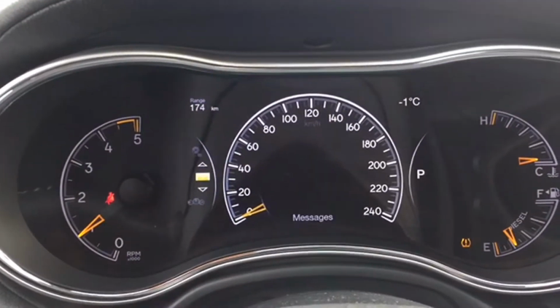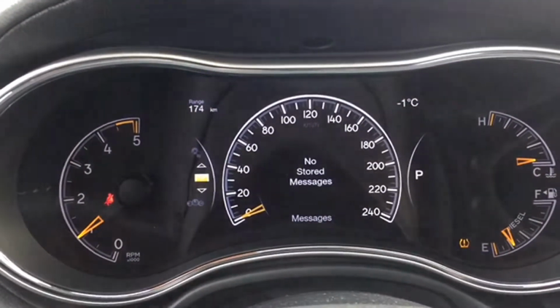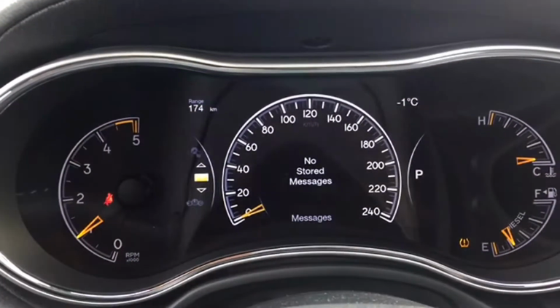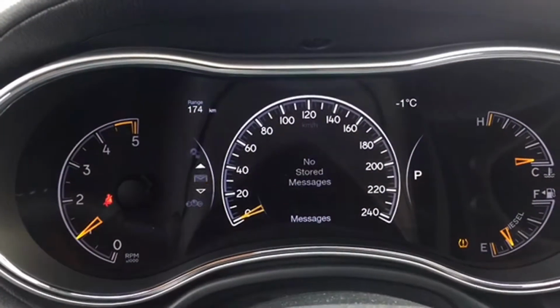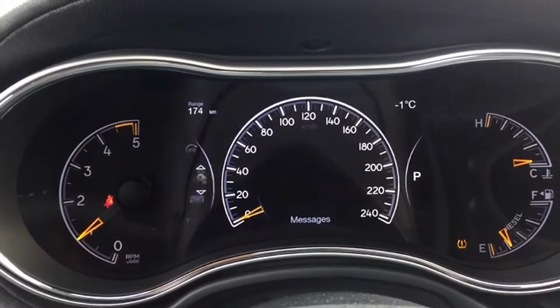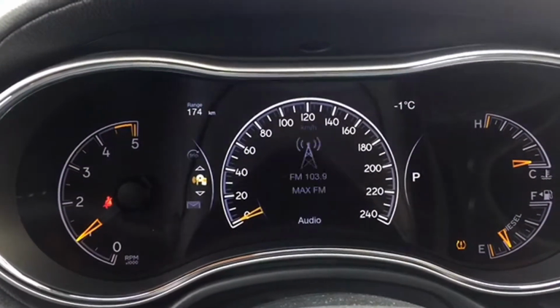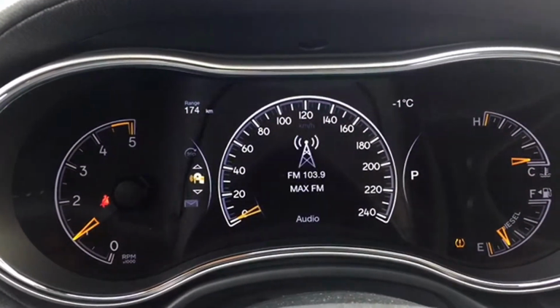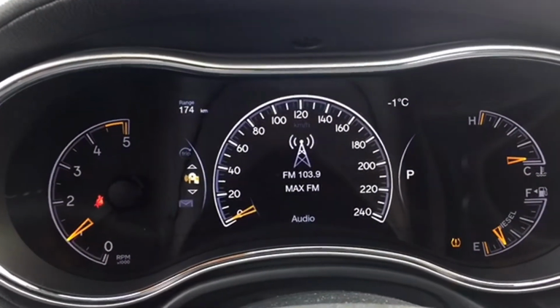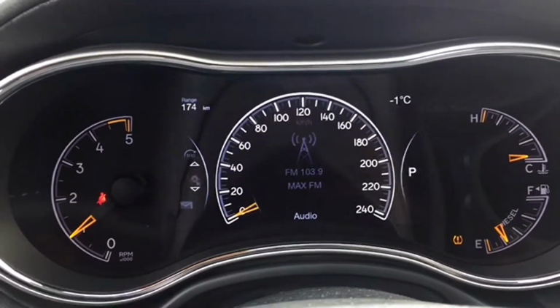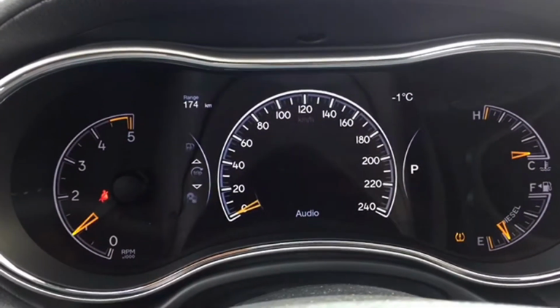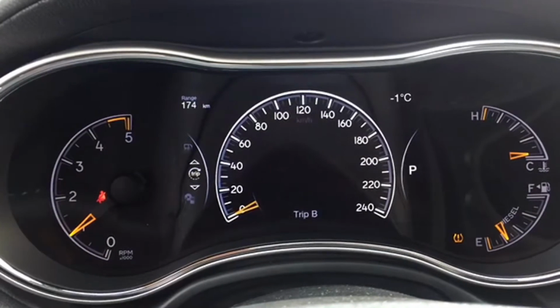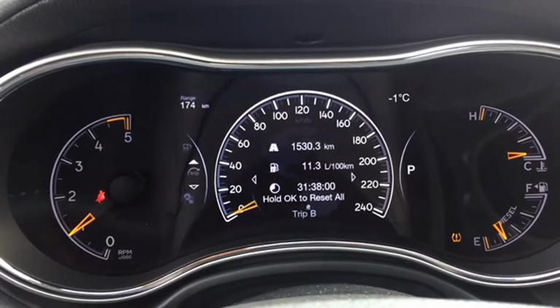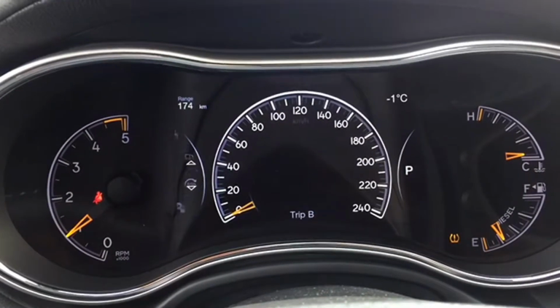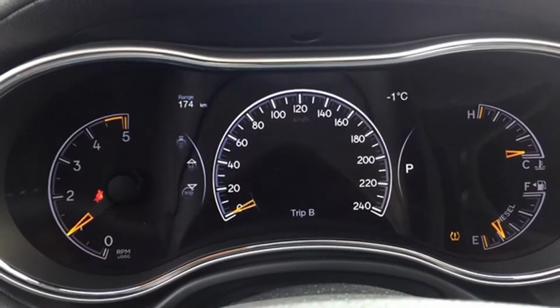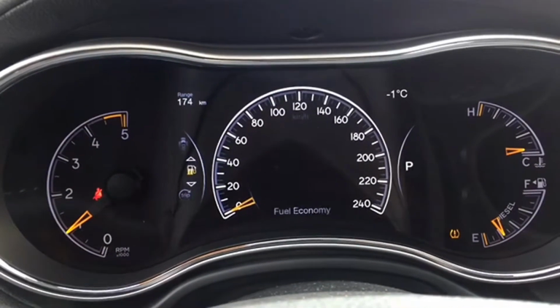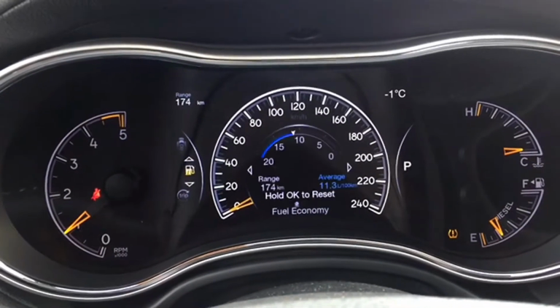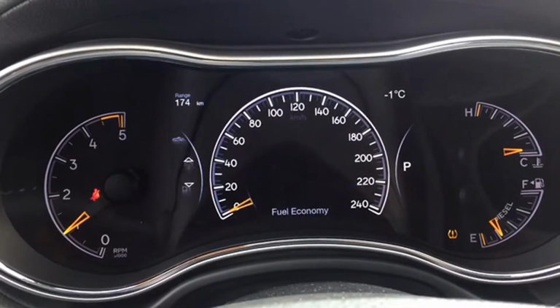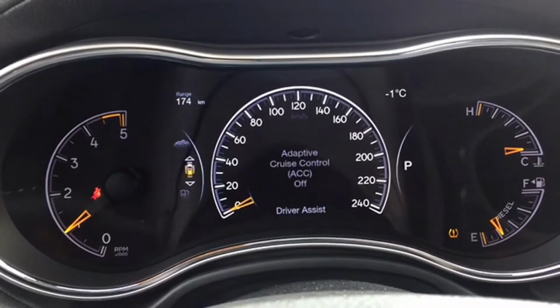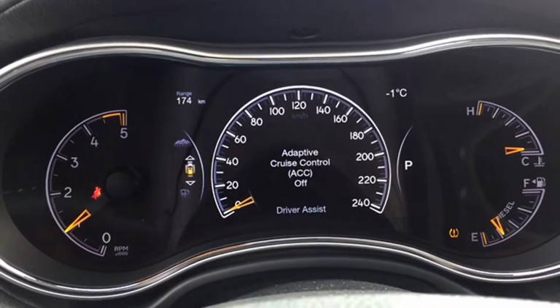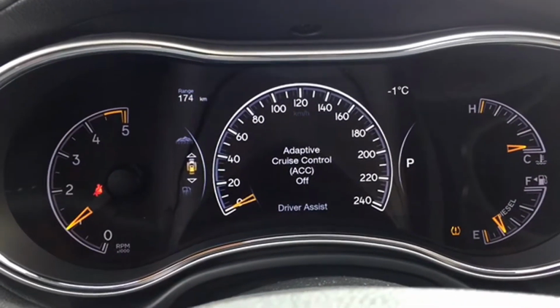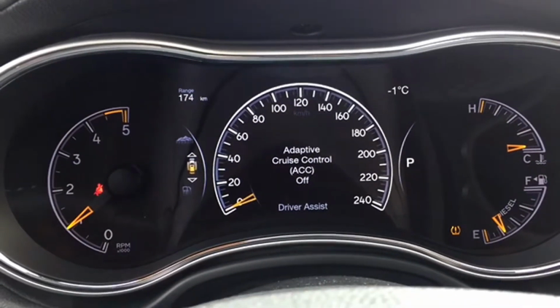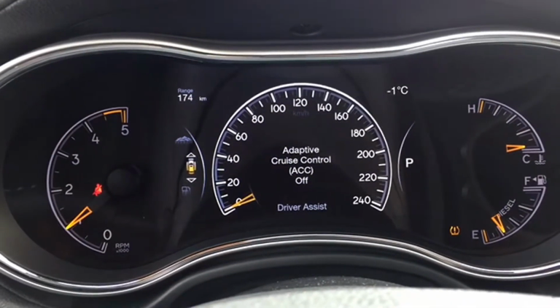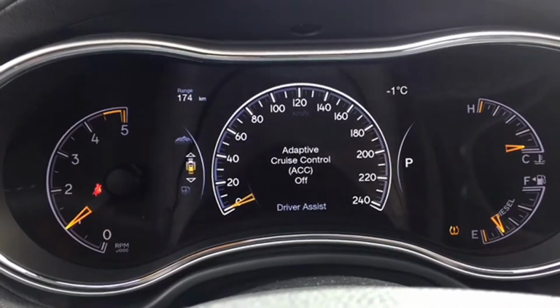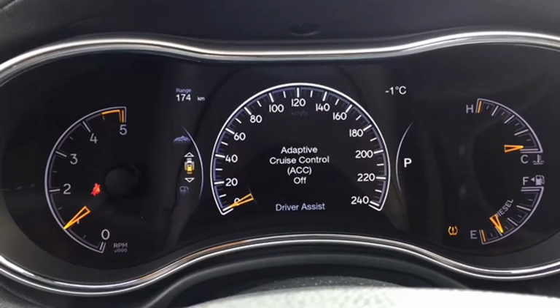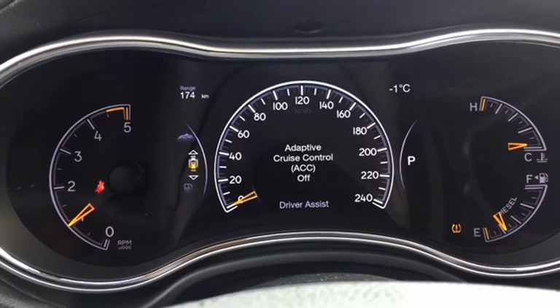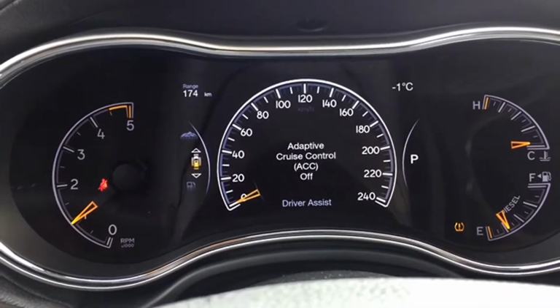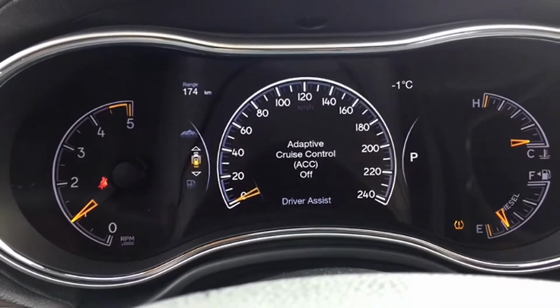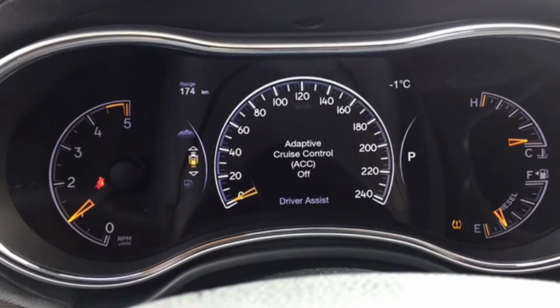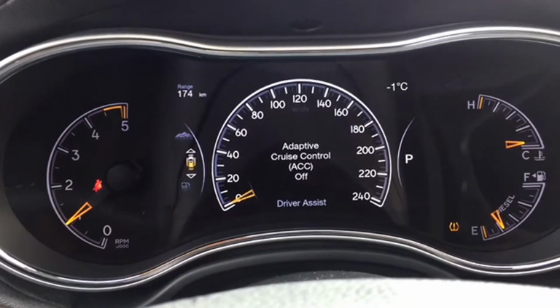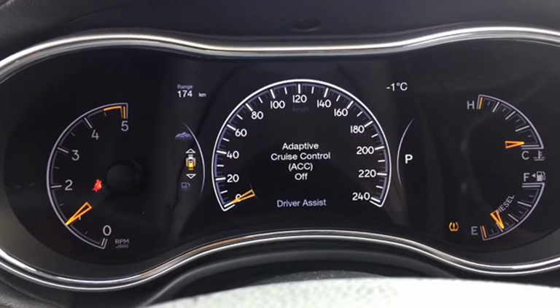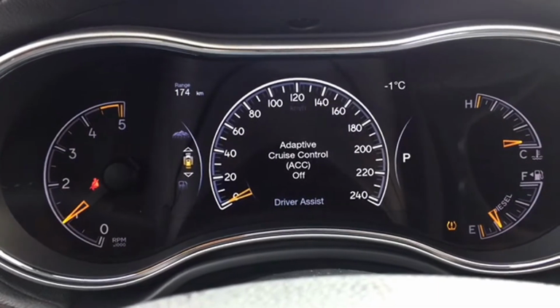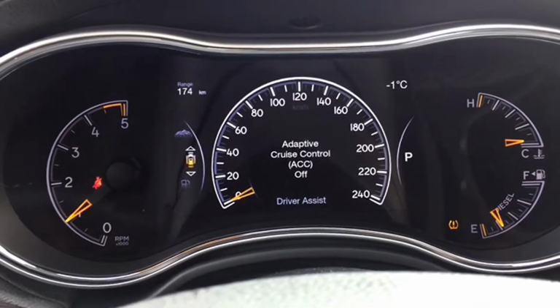Your trip computer is located on the premium instrument cluster and gives you information like distance traveled, fuel economy, tire pressure, as well as a ton of other customizable settings you can go through when you come in for that test drive.